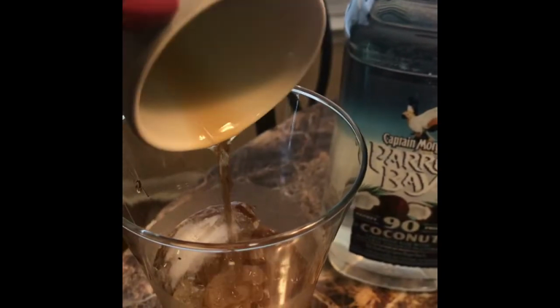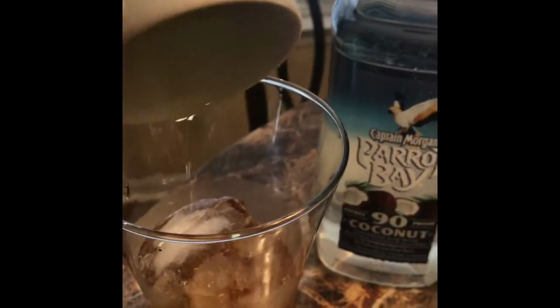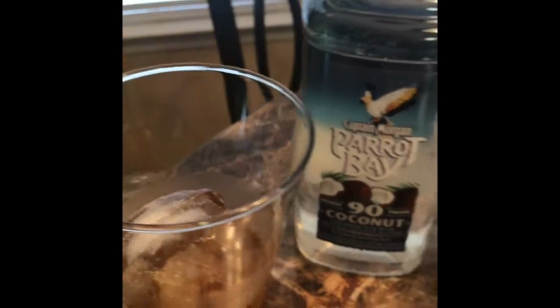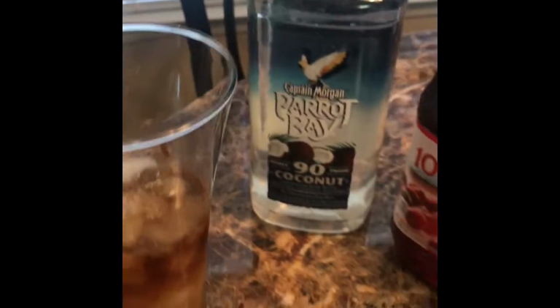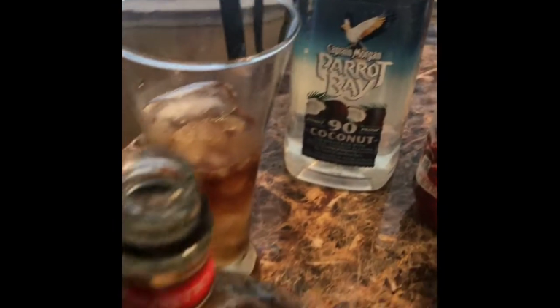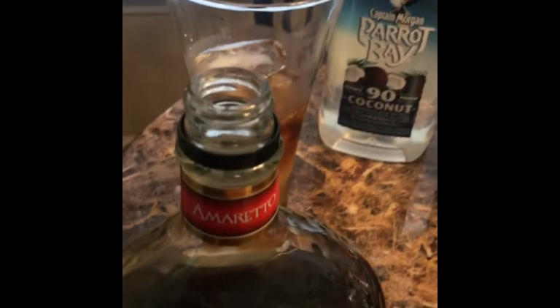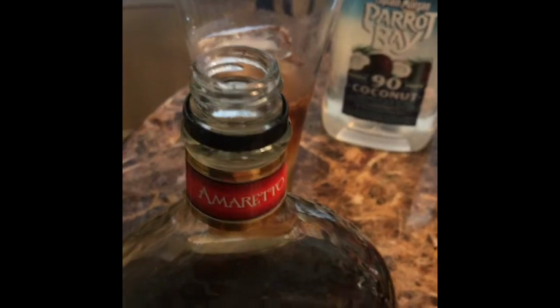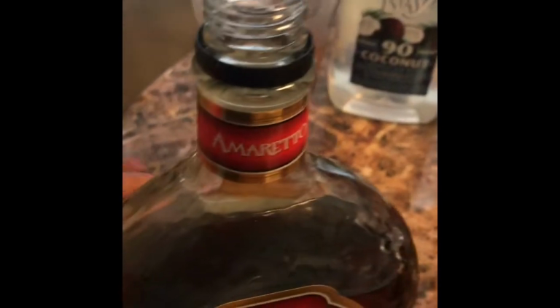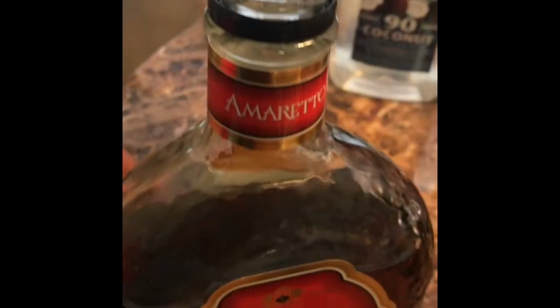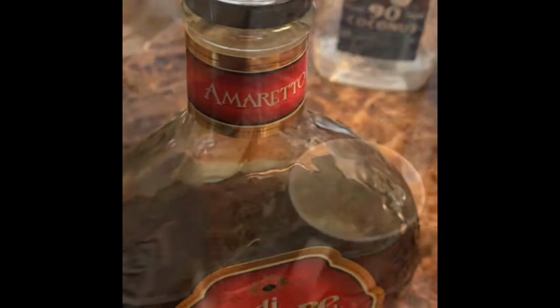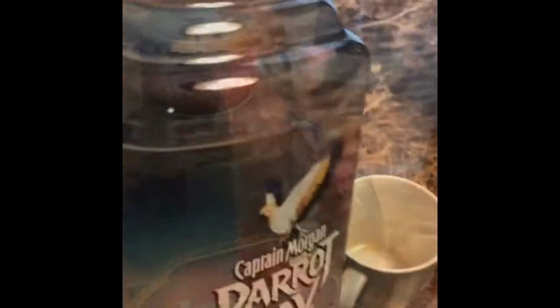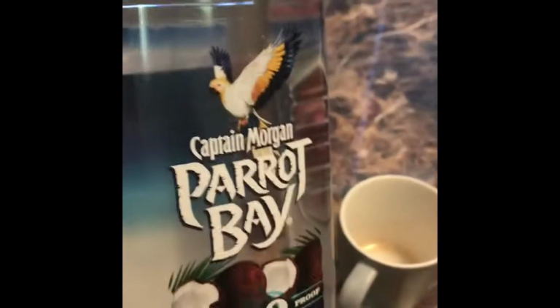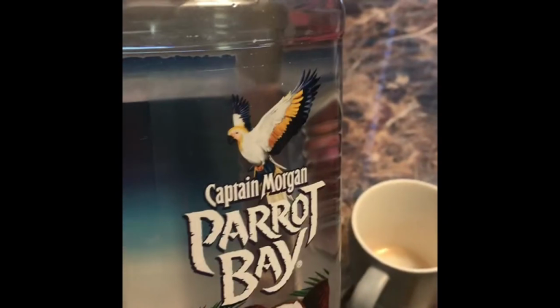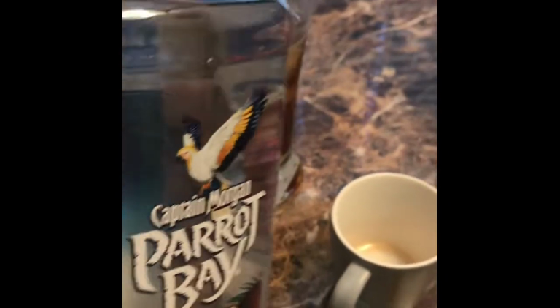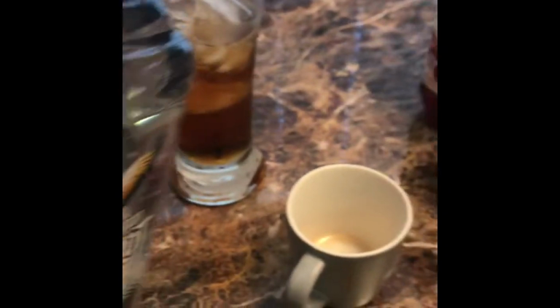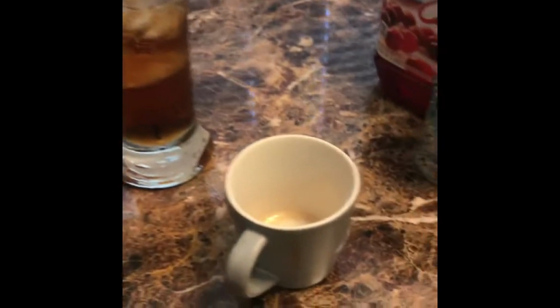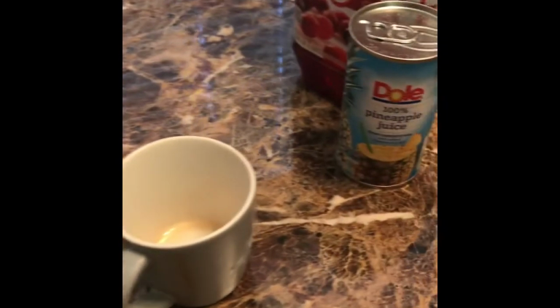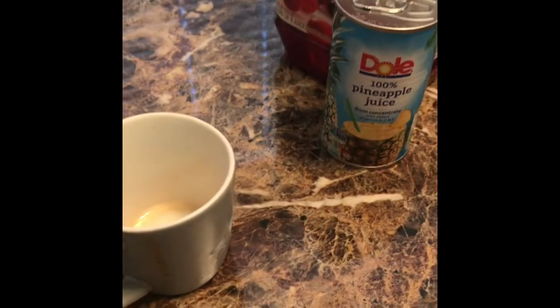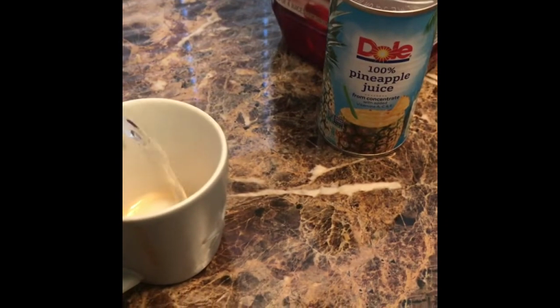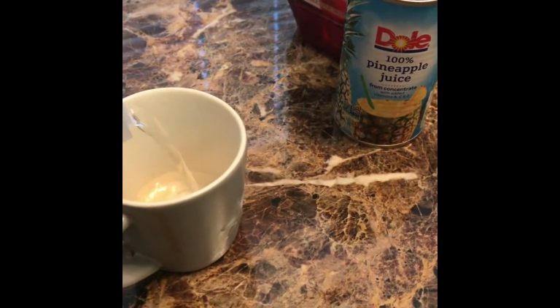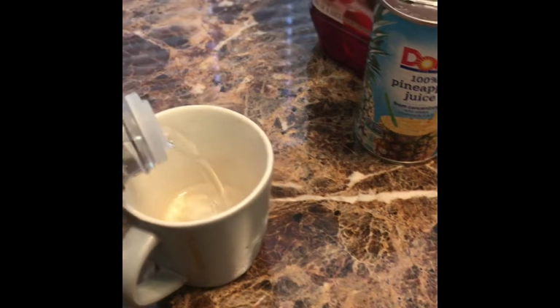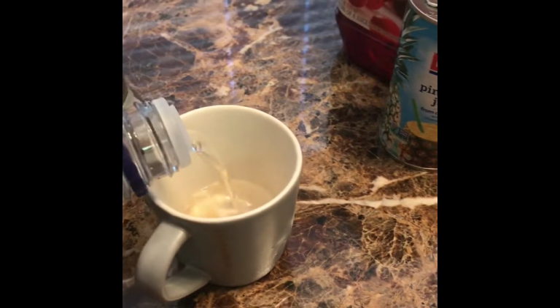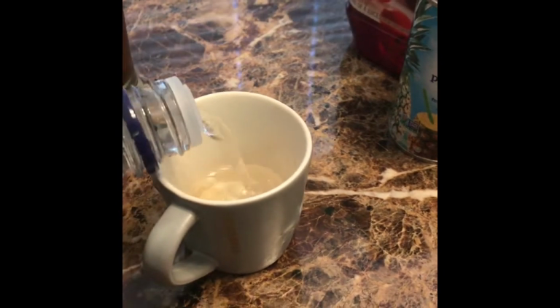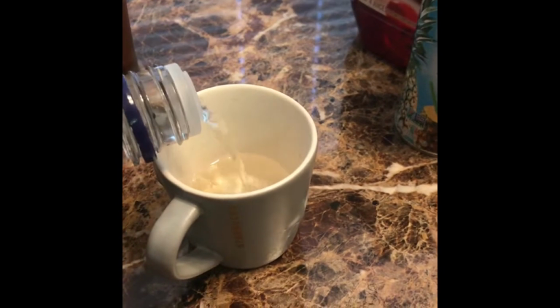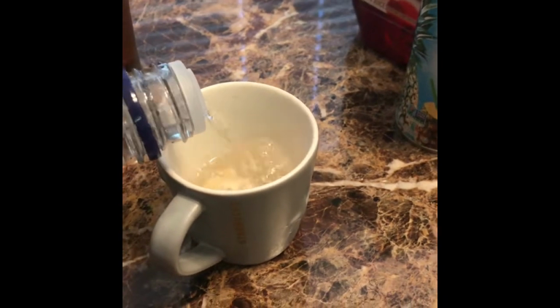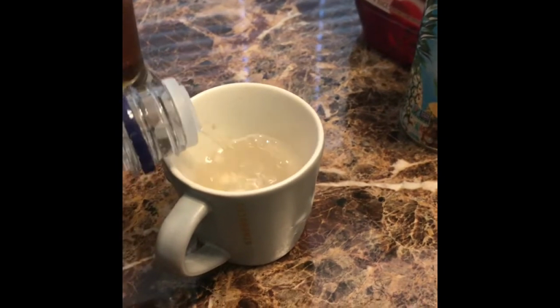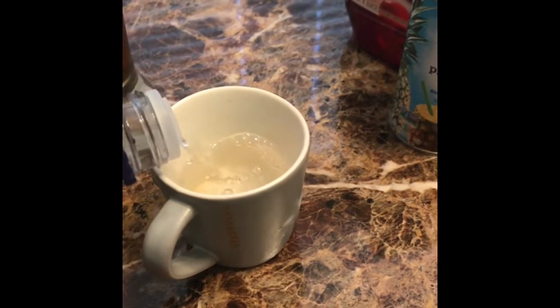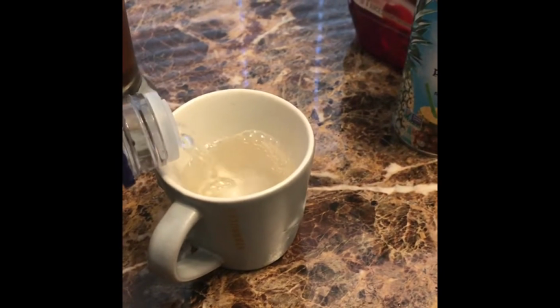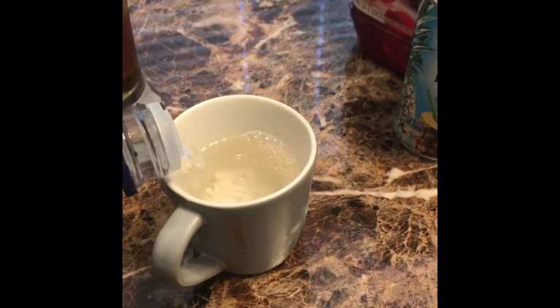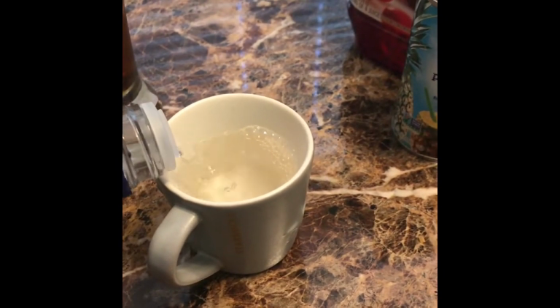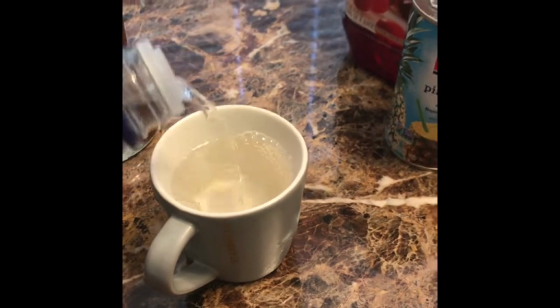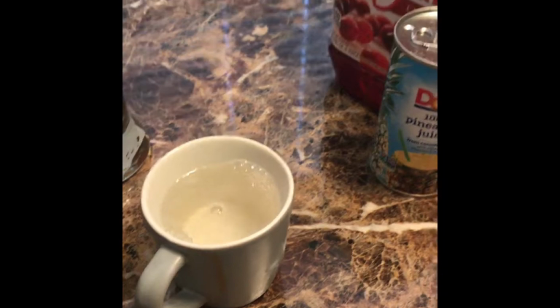It's a perfect drink — very sweet, tasty, and it has just the right kick. You just add the ingredients to a beautiful glass with ice and garnish it with the pineapple and maraschino cherry, and you're ready.